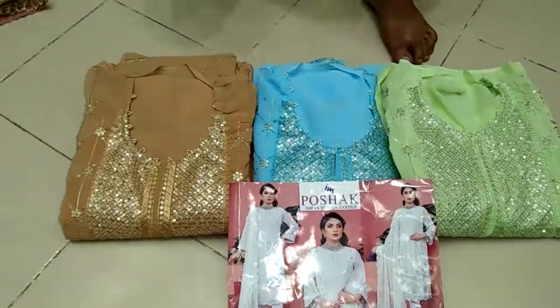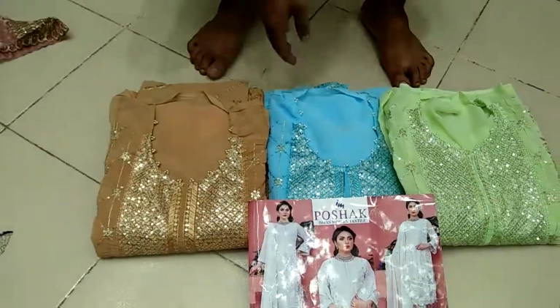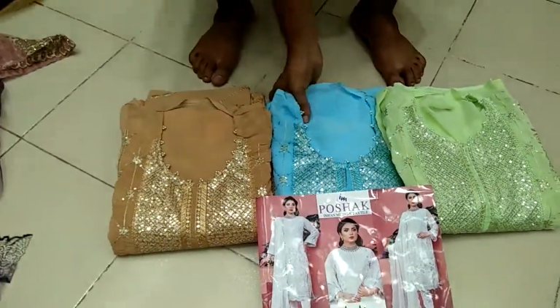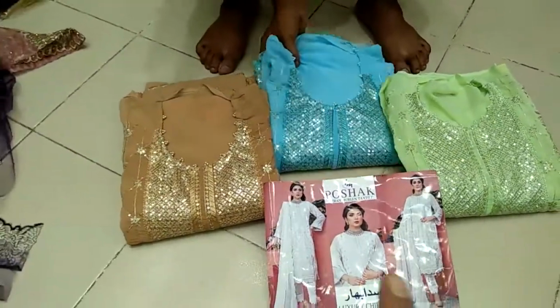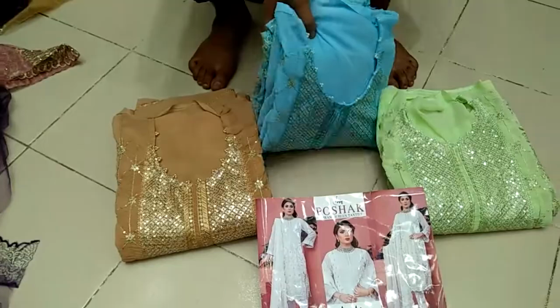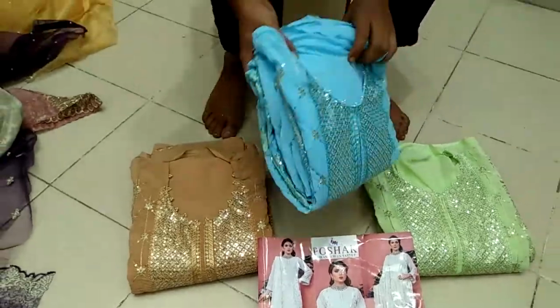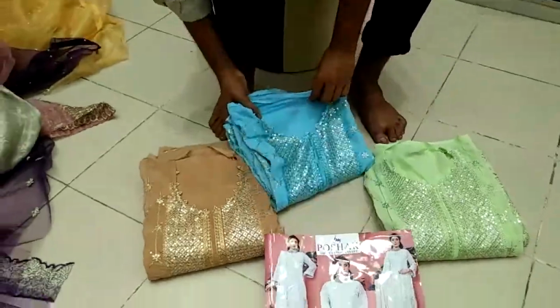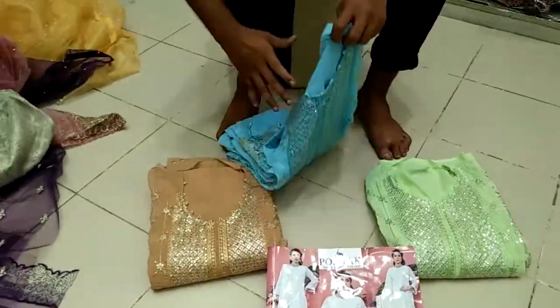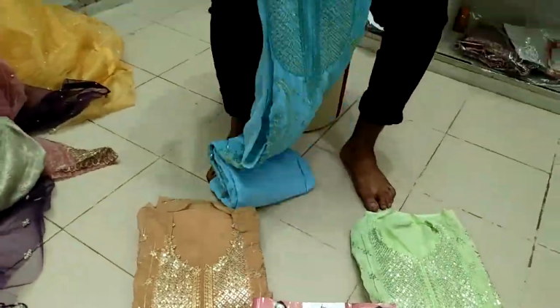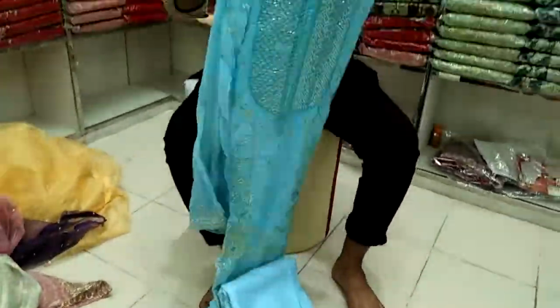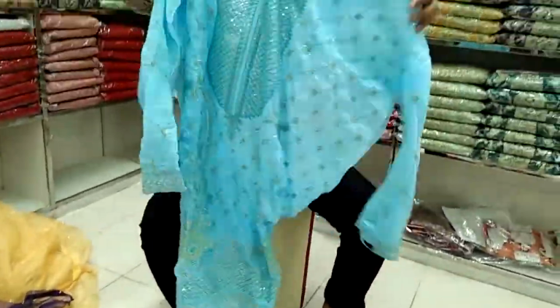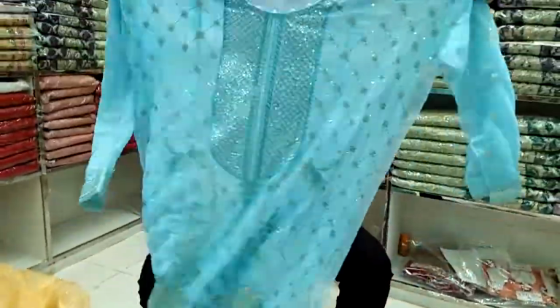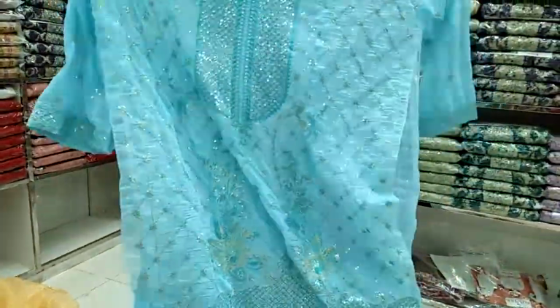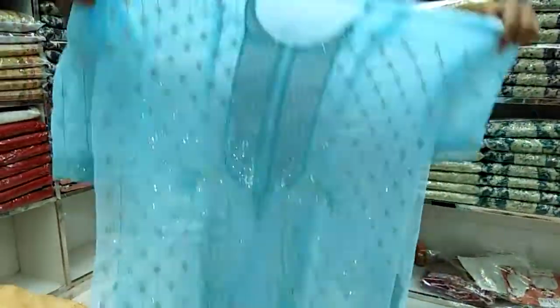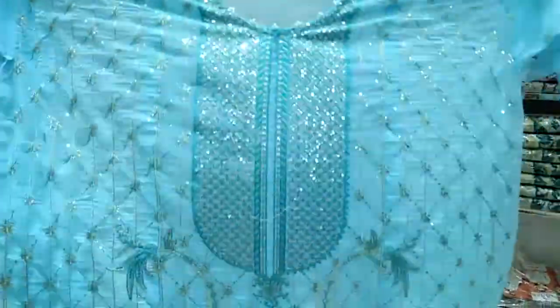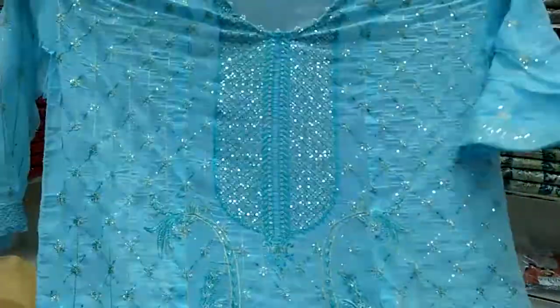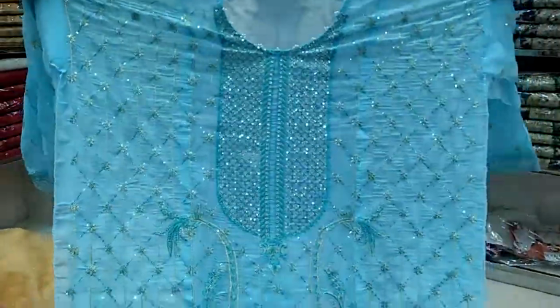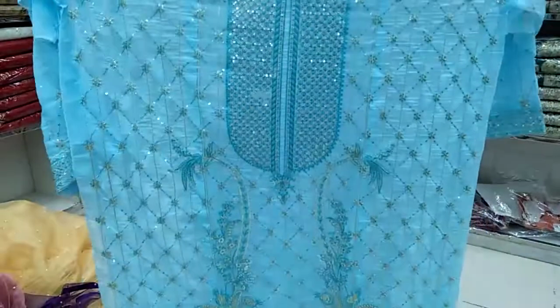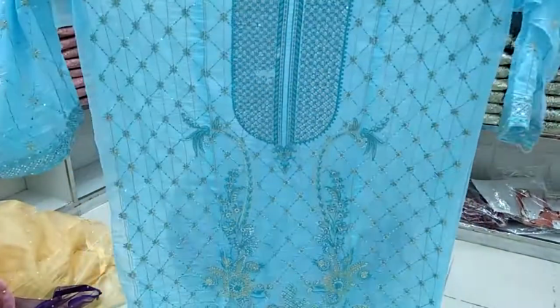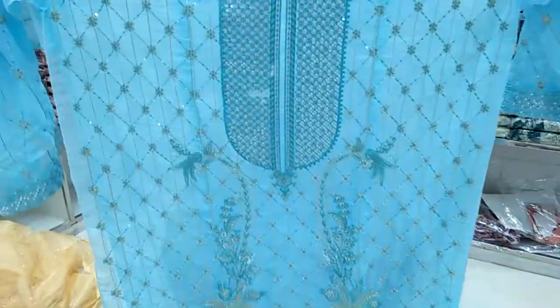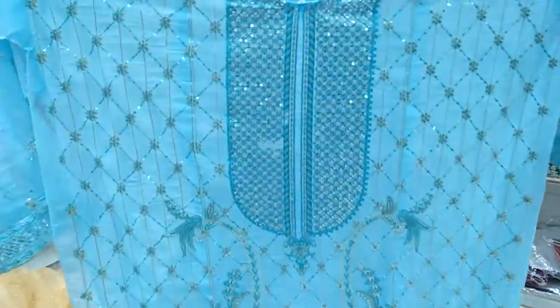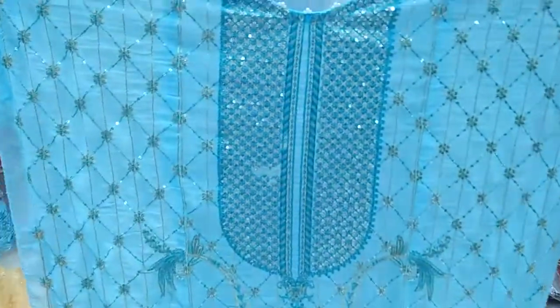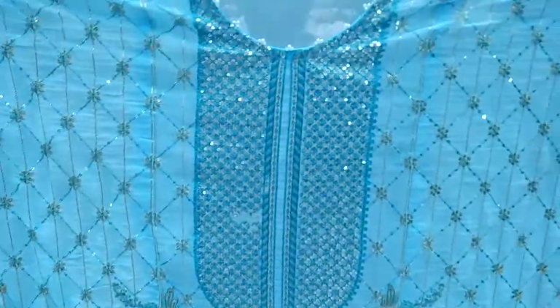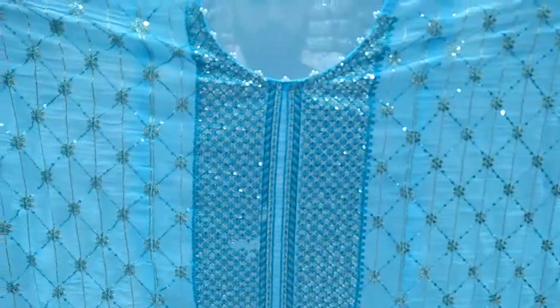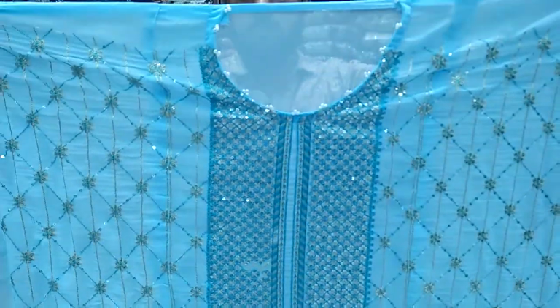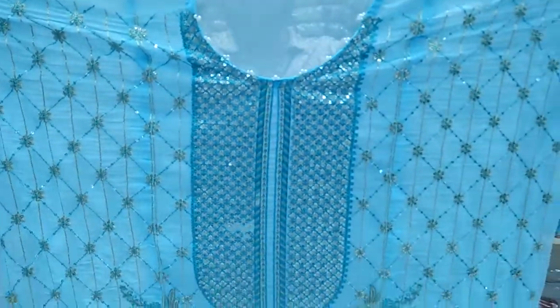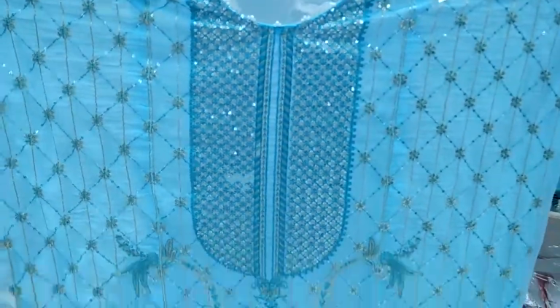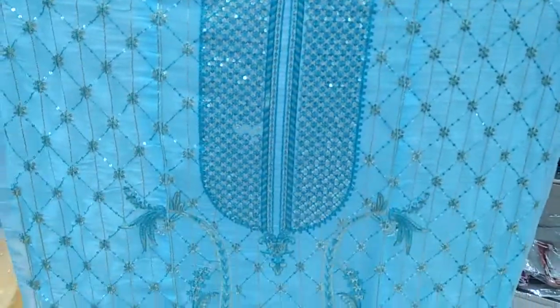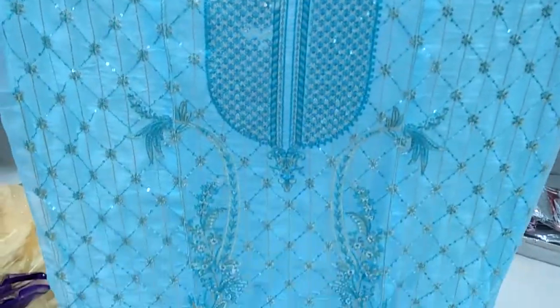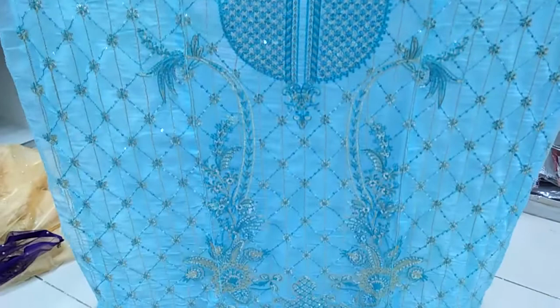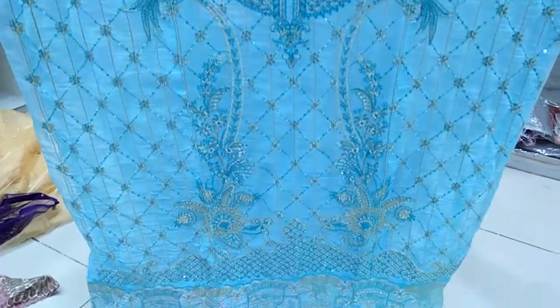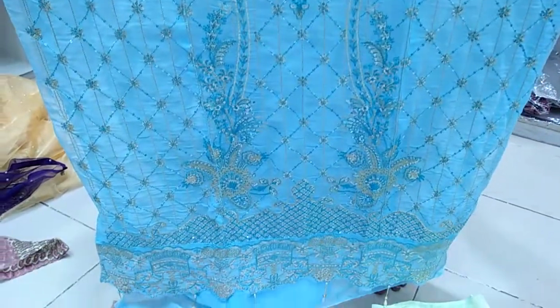Hello, this is the sky color. This is the 4-piece collection, party wear. This is the sequencer, full over. The design is very beautiful.